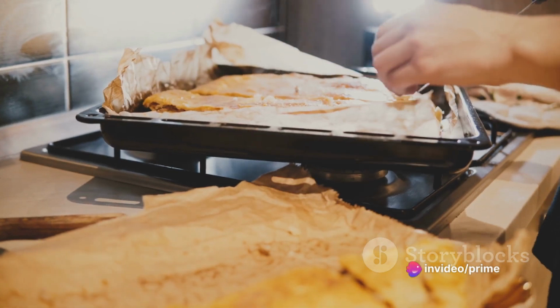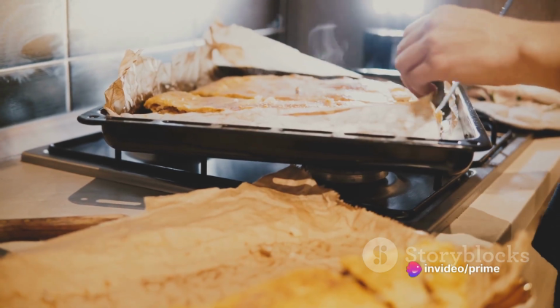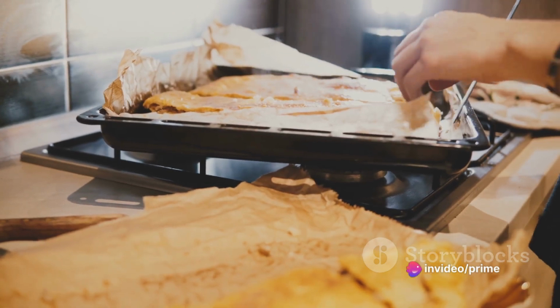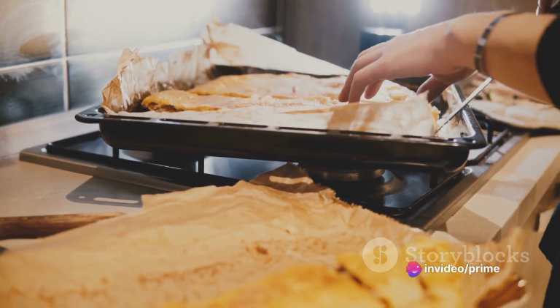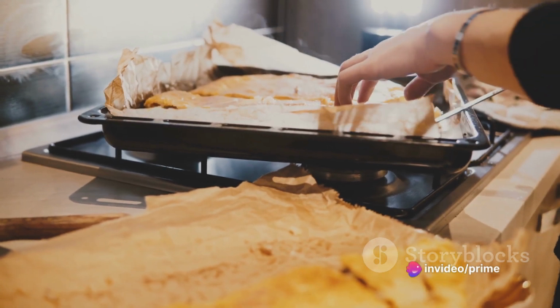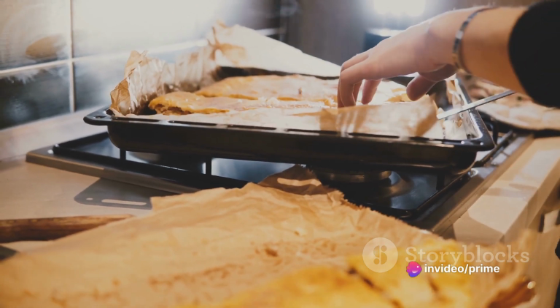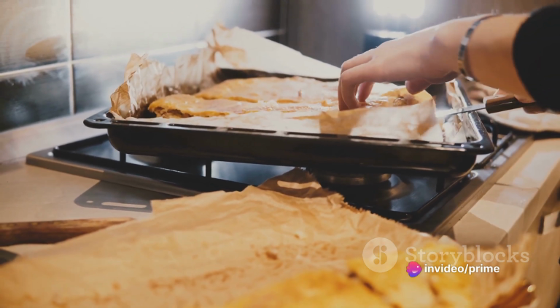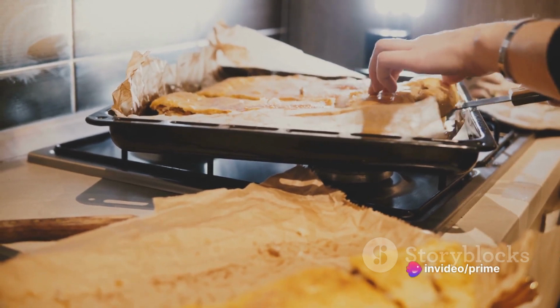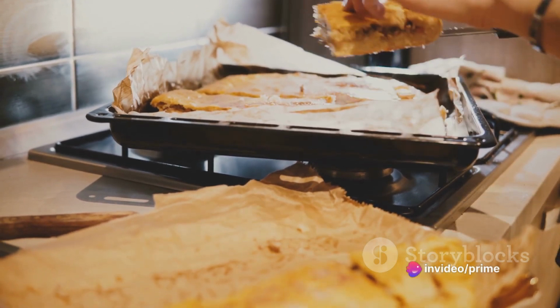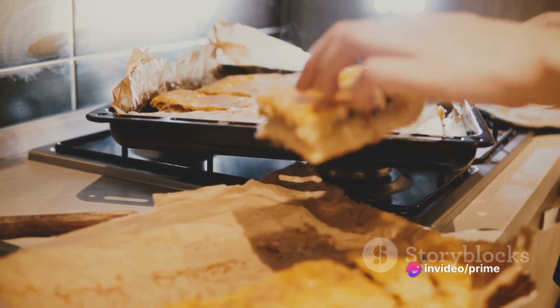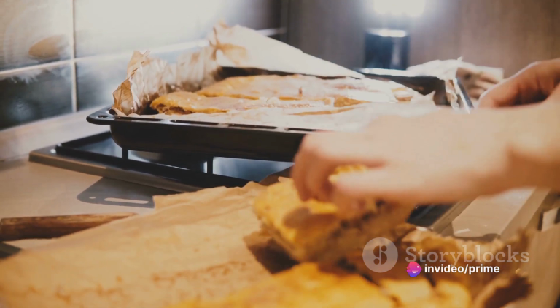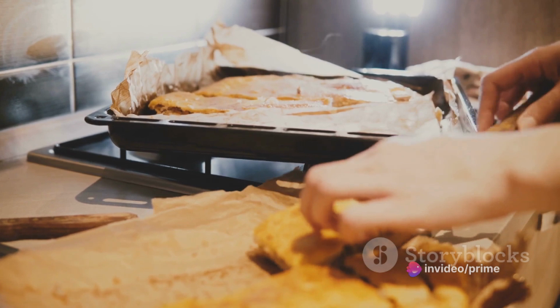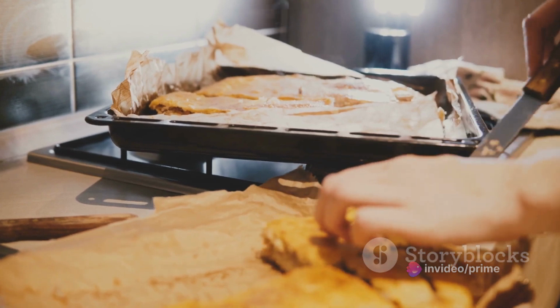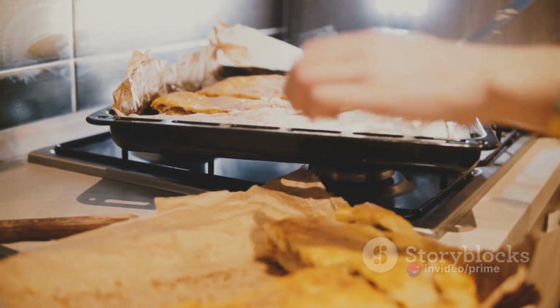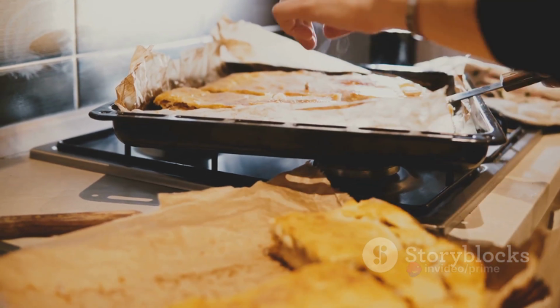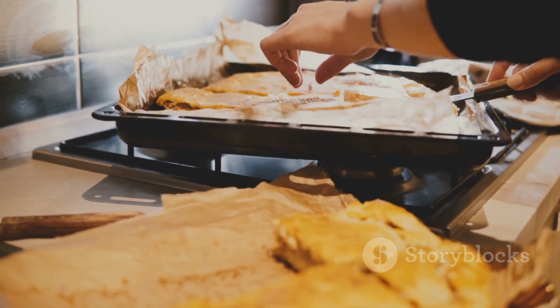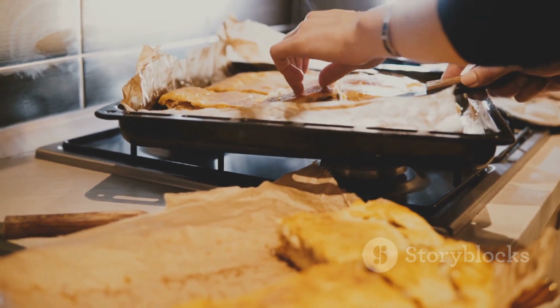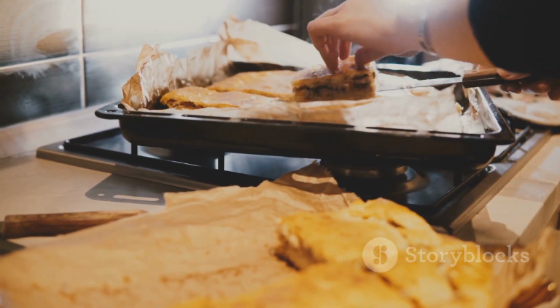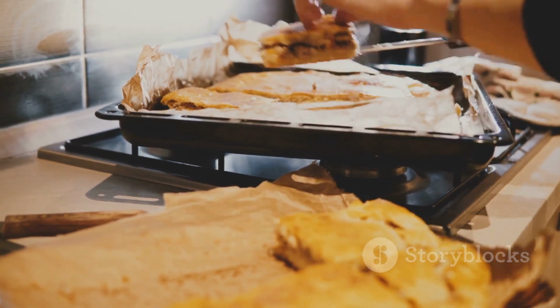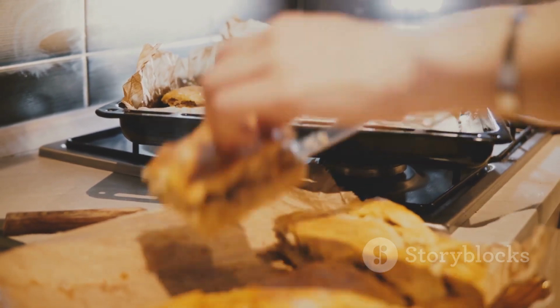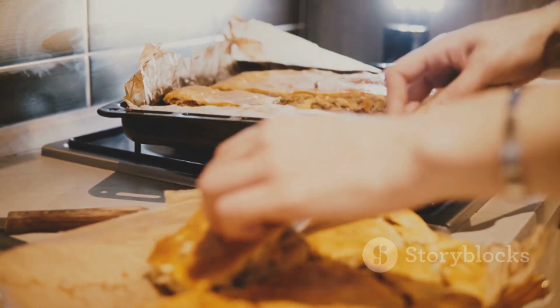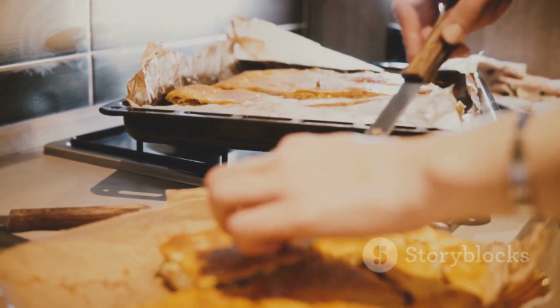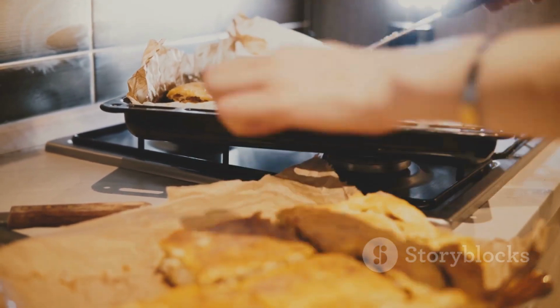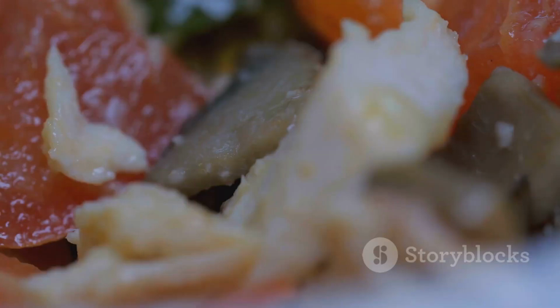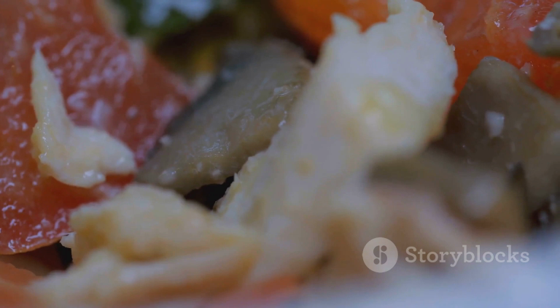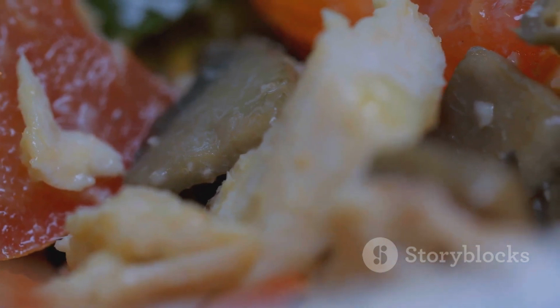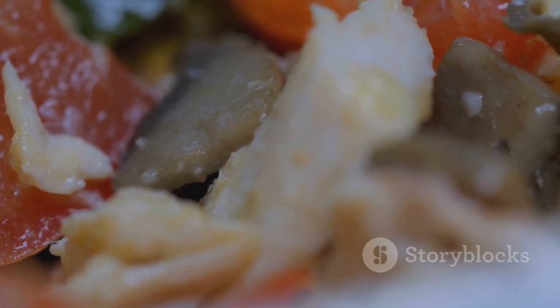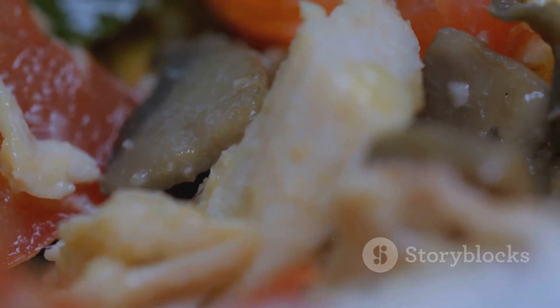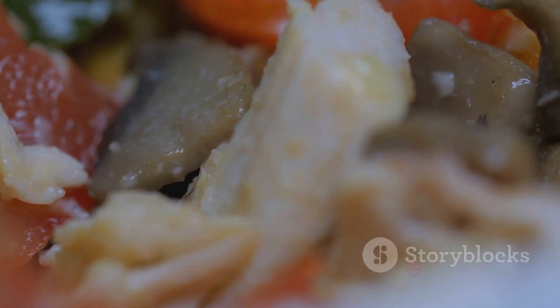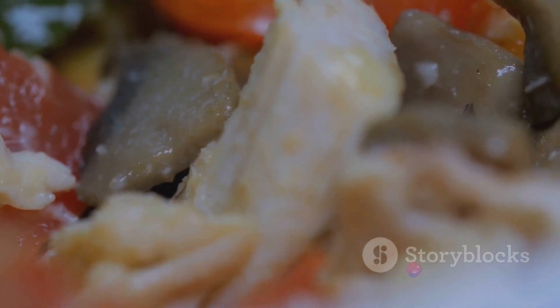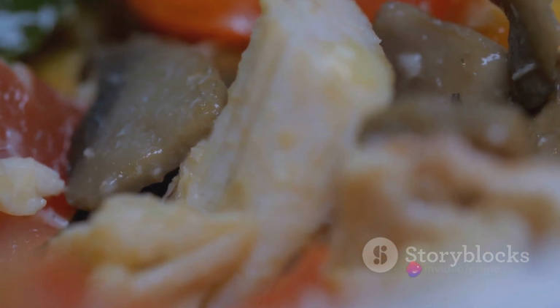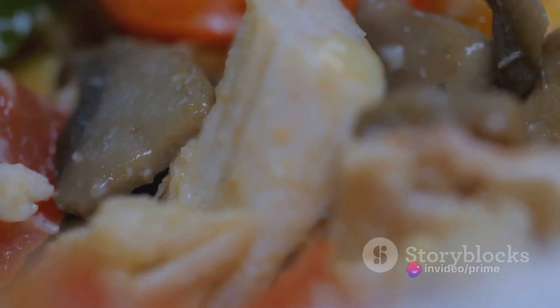Brush the top with a beaten egg for that perfect golden finish. Pop it in the preheated oven and bake until the crust is golden and the filling is bubbling. And there you have it, a chicken pot pie that's sure to impress.